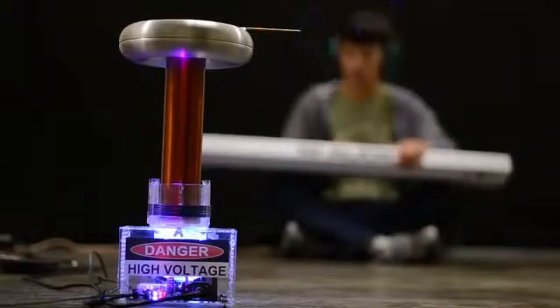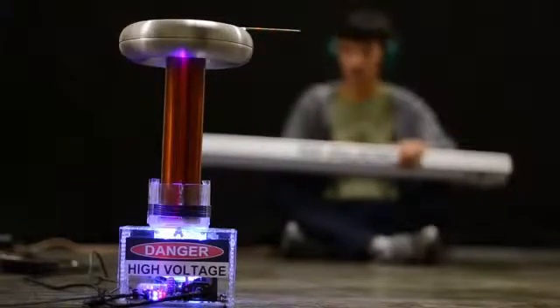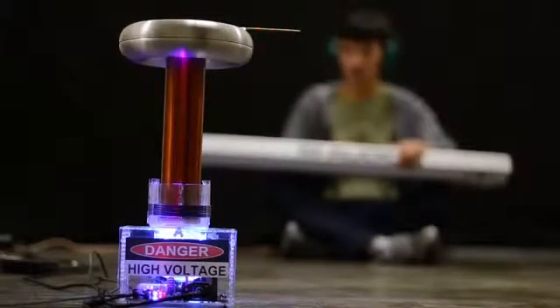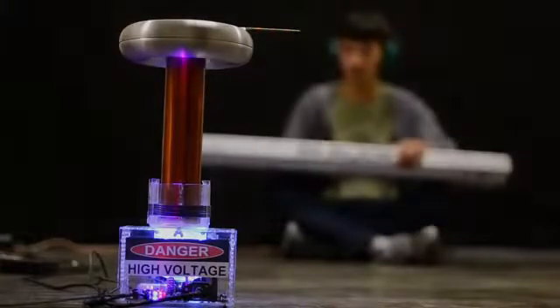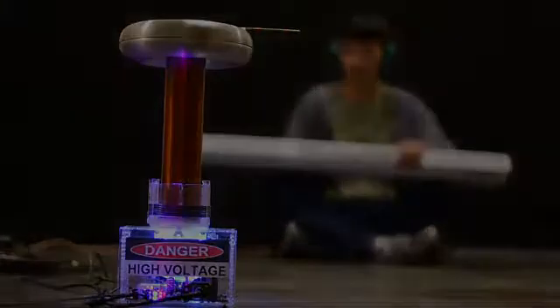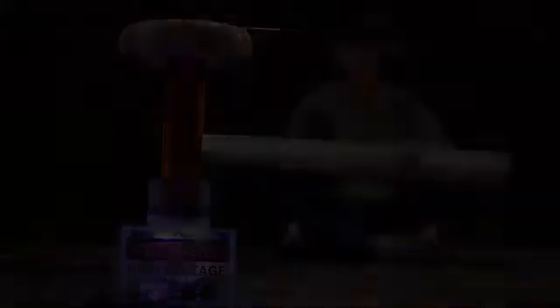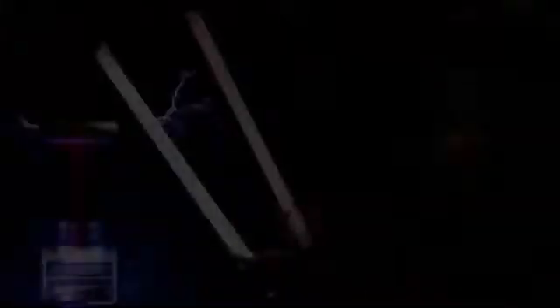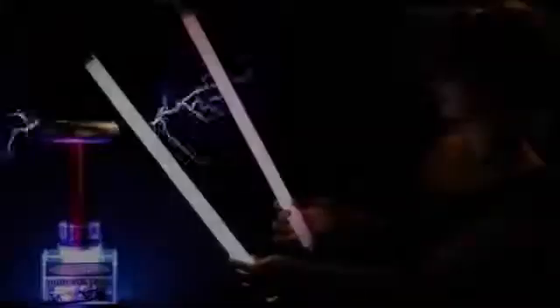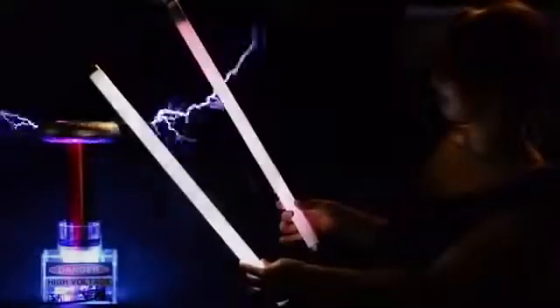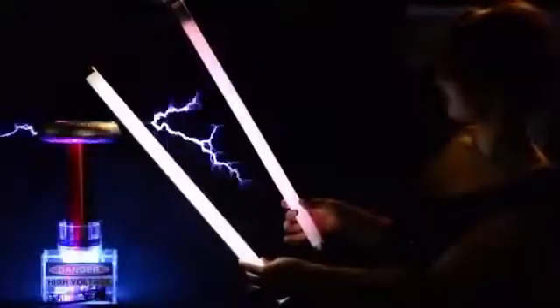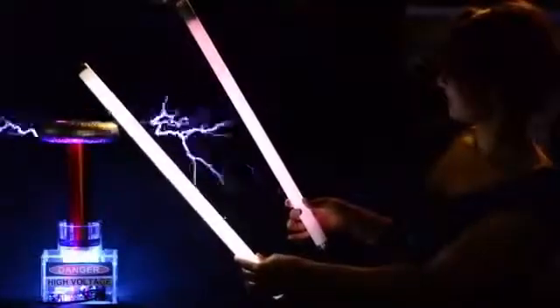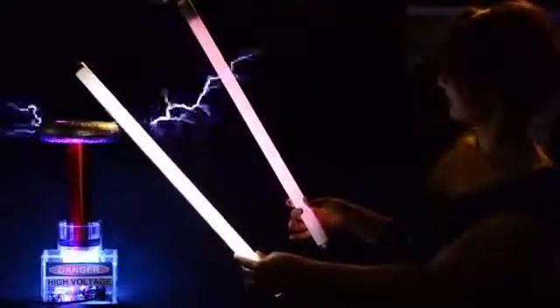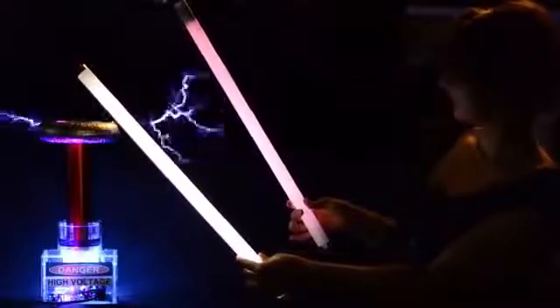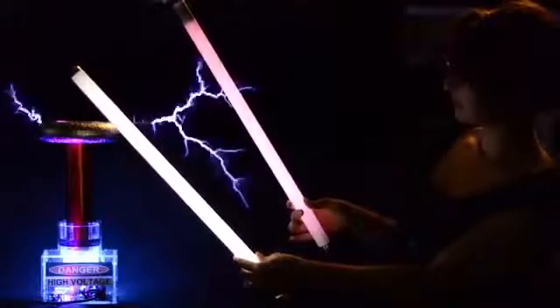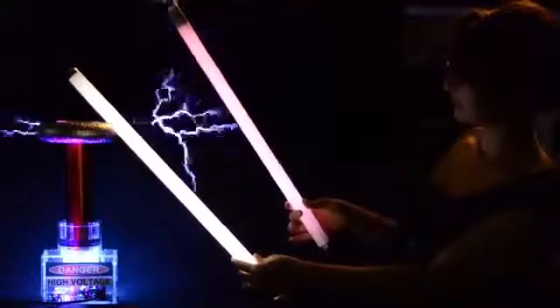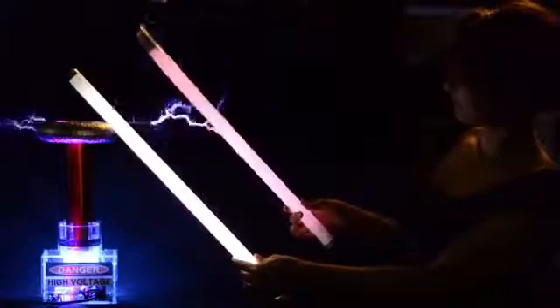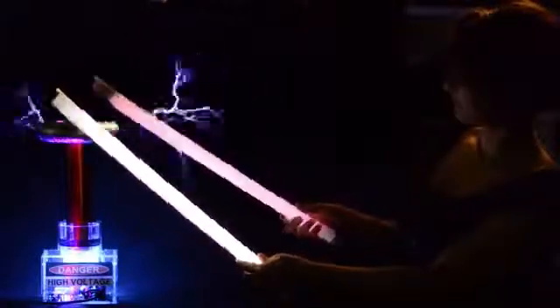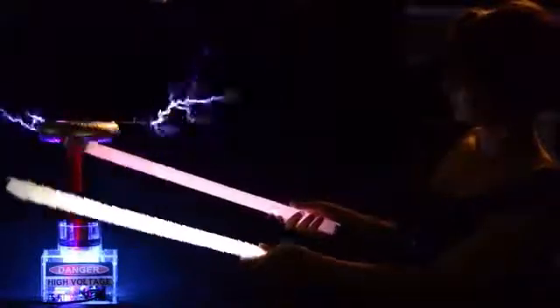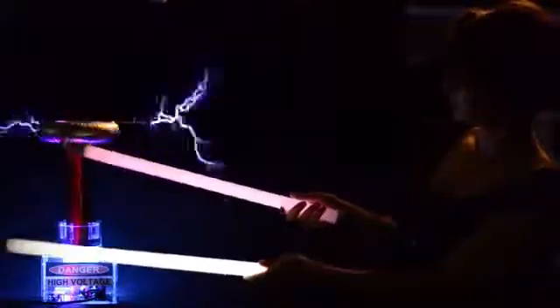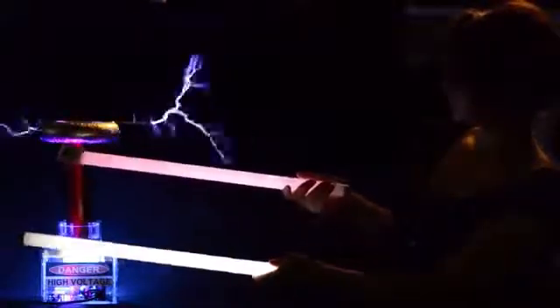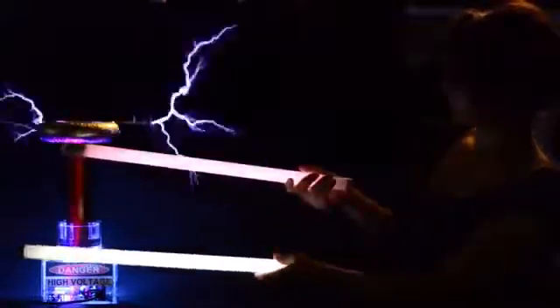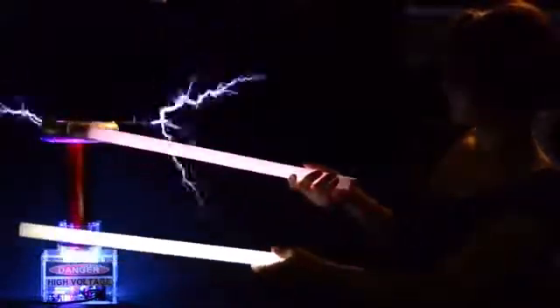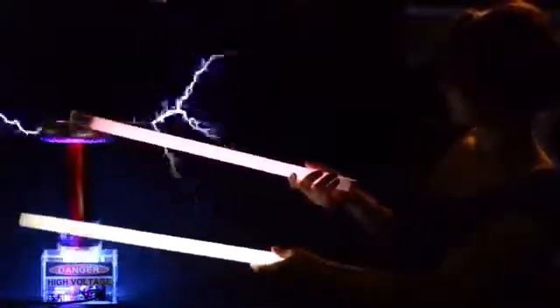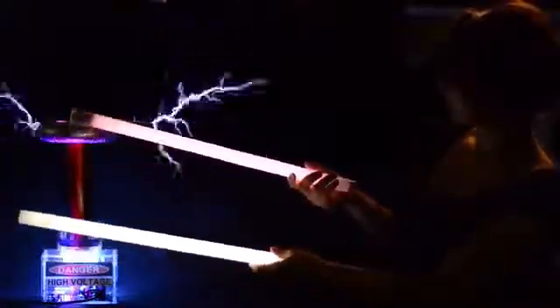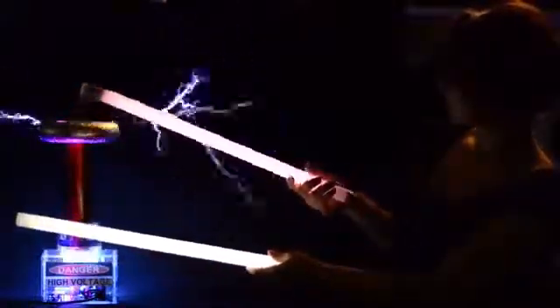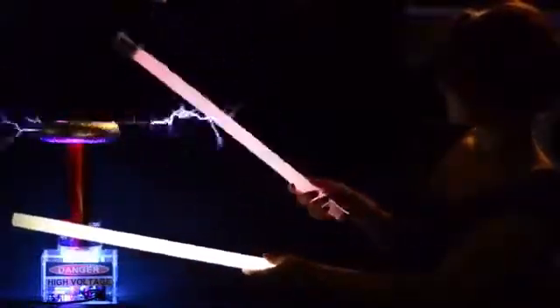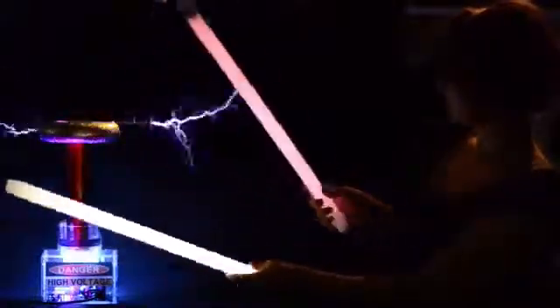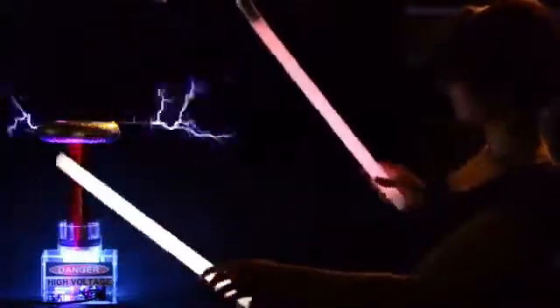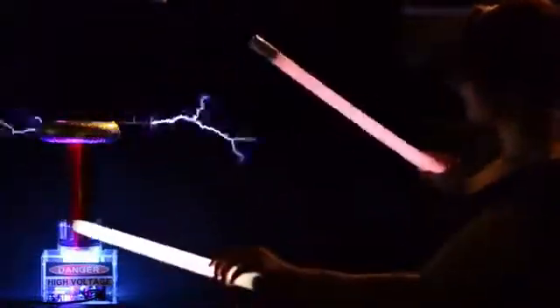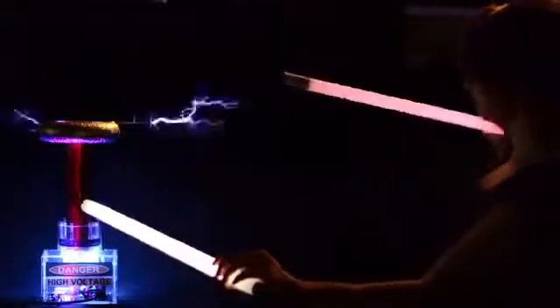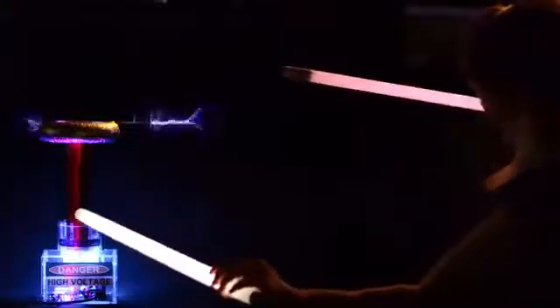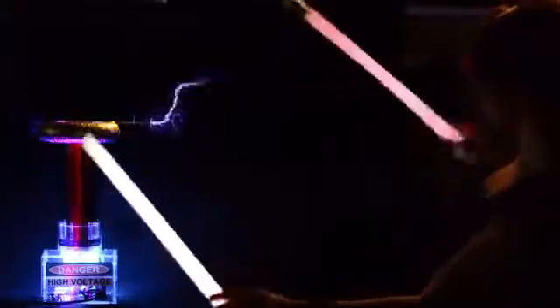This is OneTesla. There are actually no speakers here. The fluorescent tubes in my hands are being wirelessly illuminated by radiated energy from the sparks.